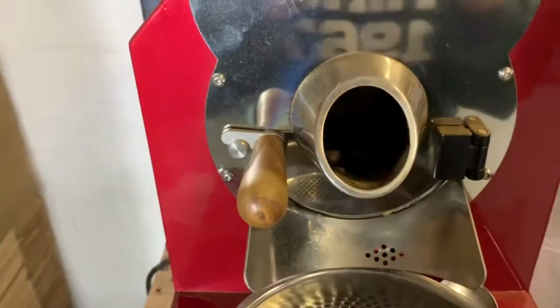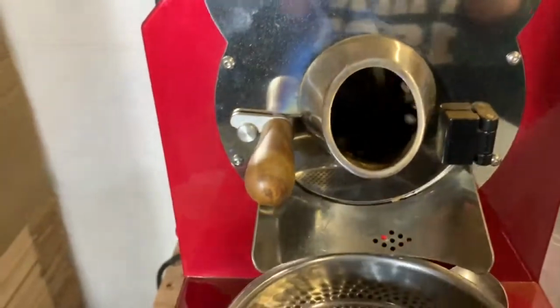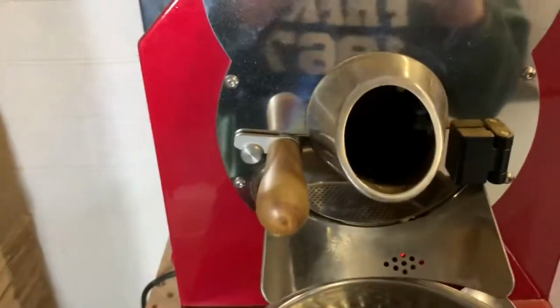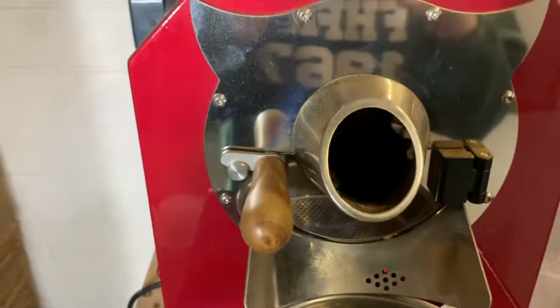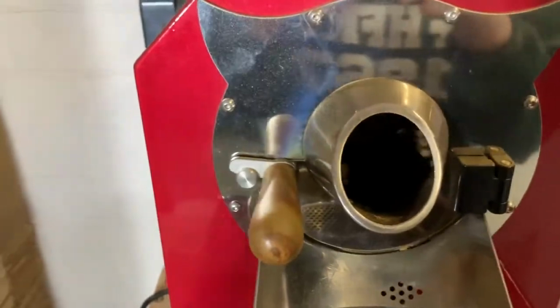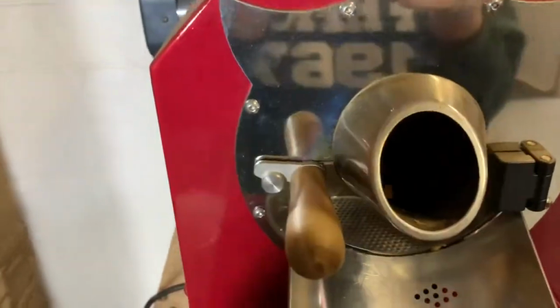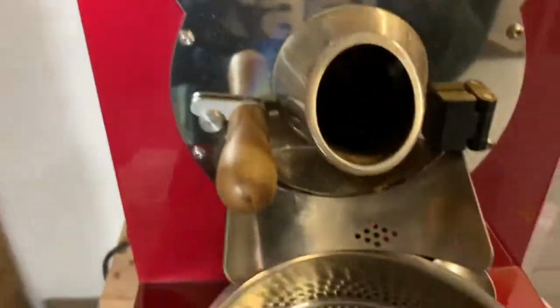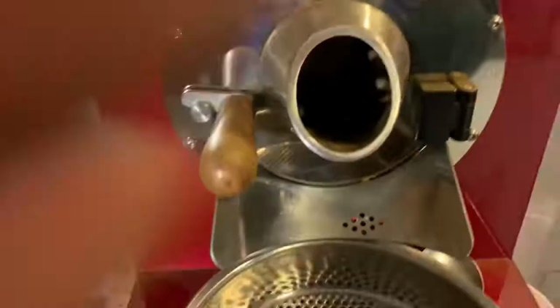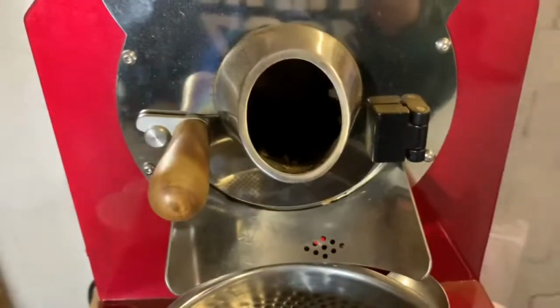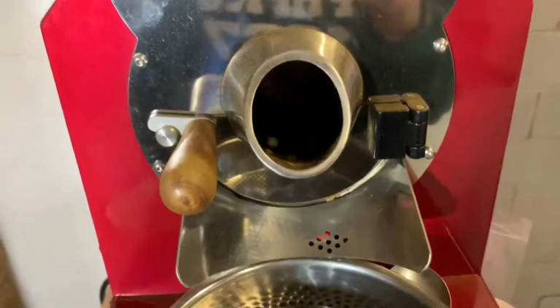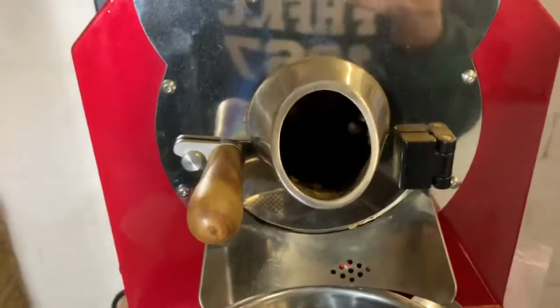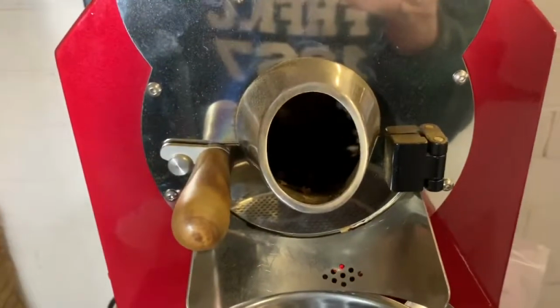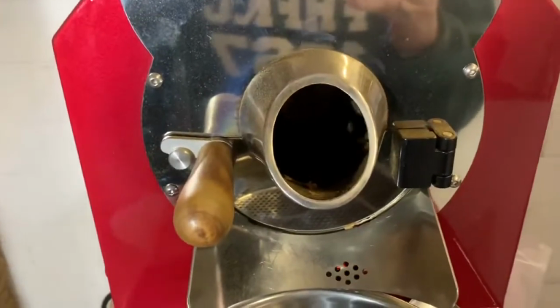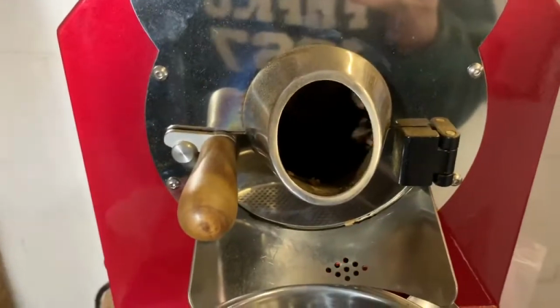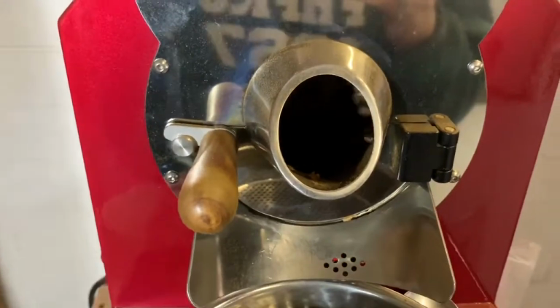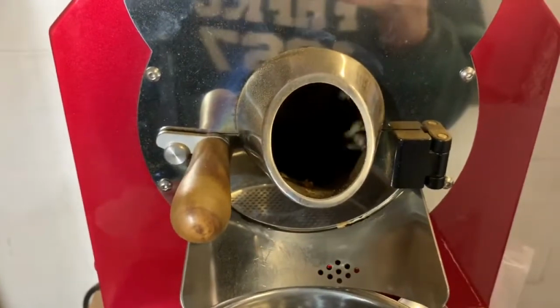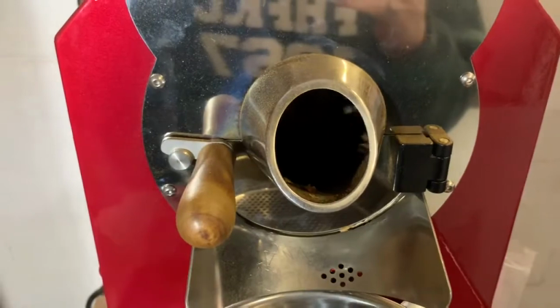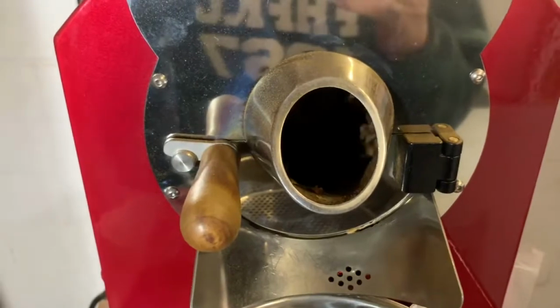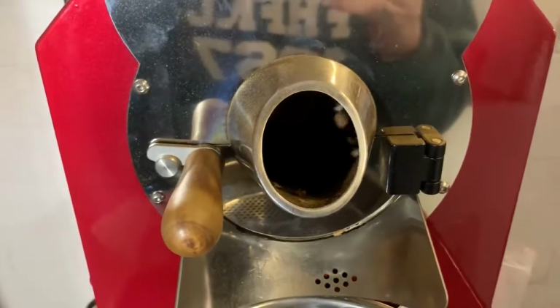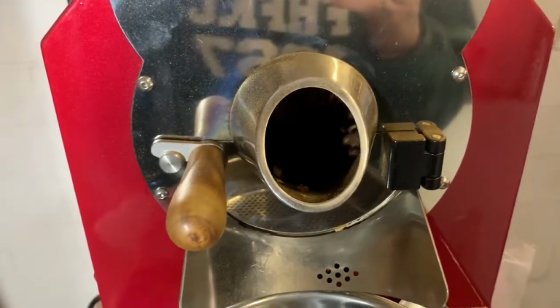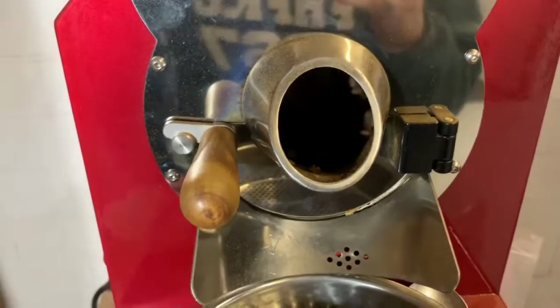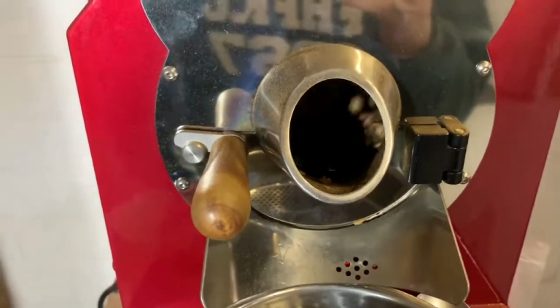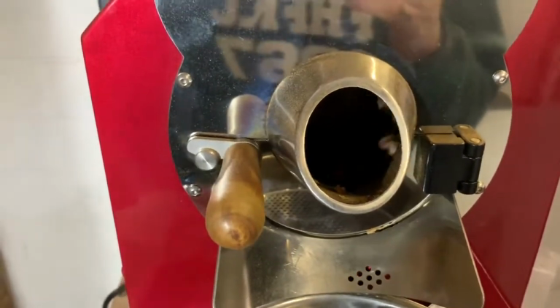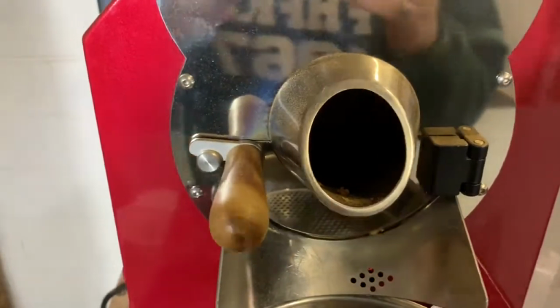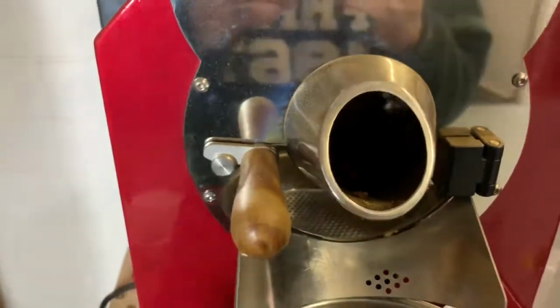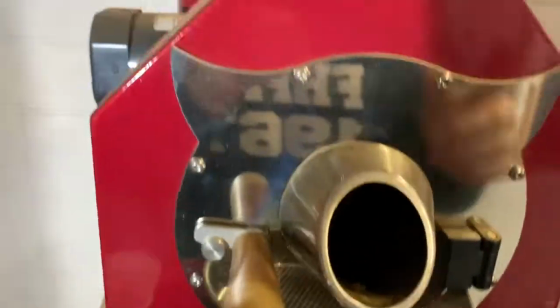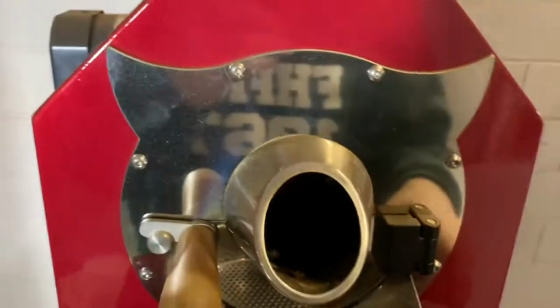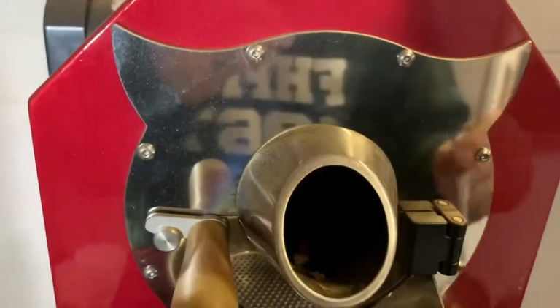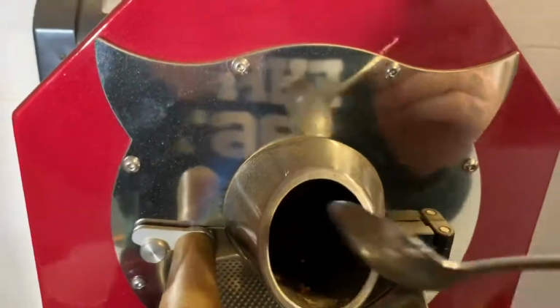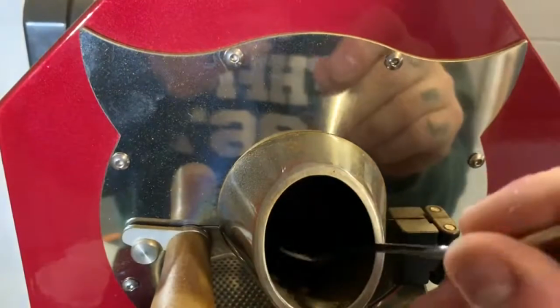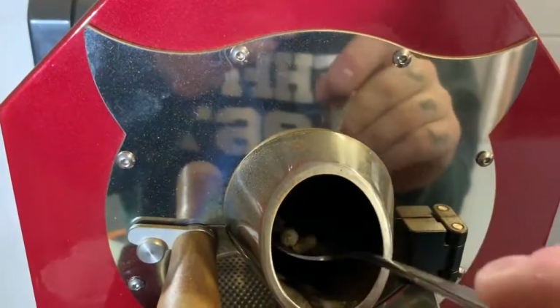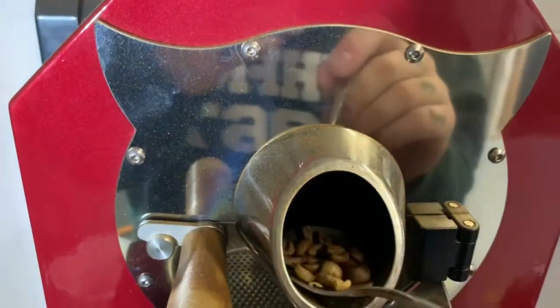Up to 208°C, six minutes in. Getting pretty close to first crack now — just keep checking as we go.